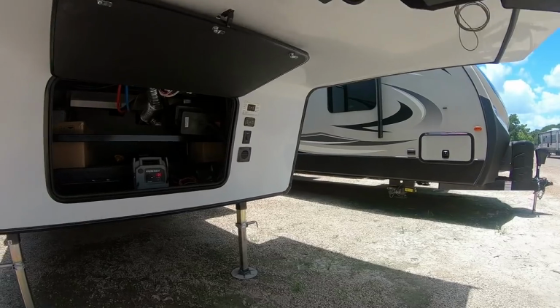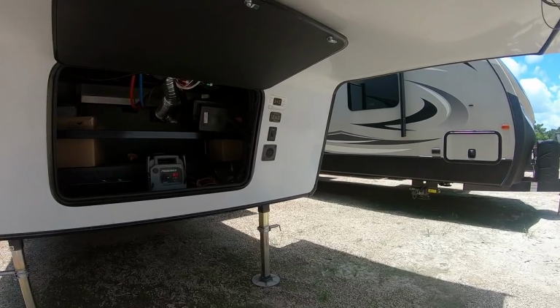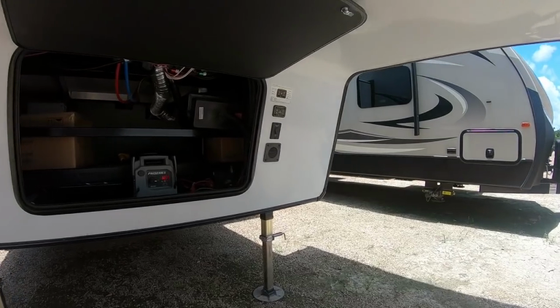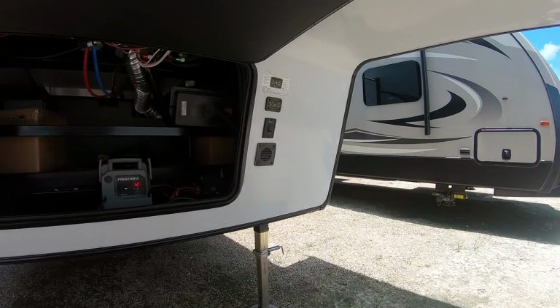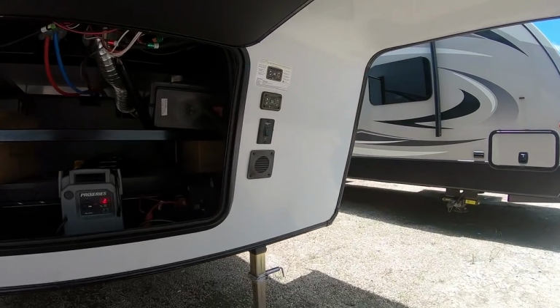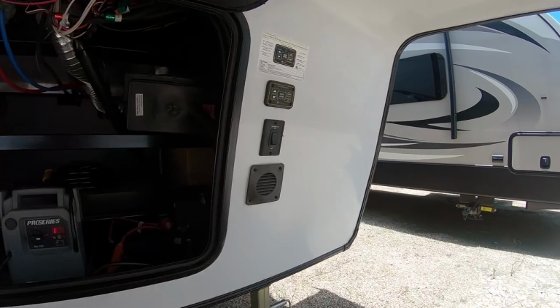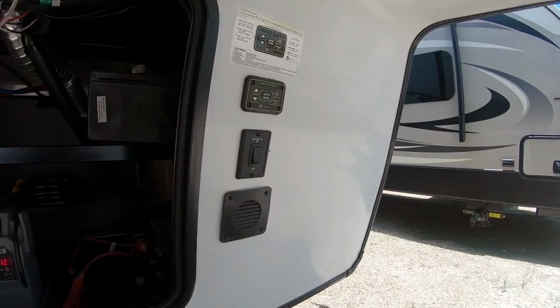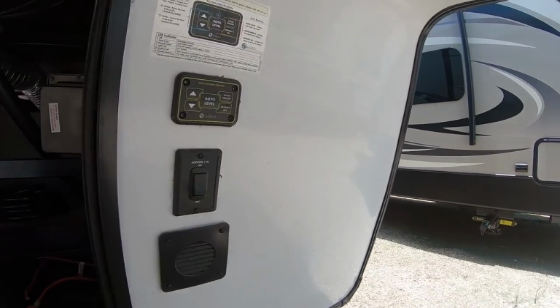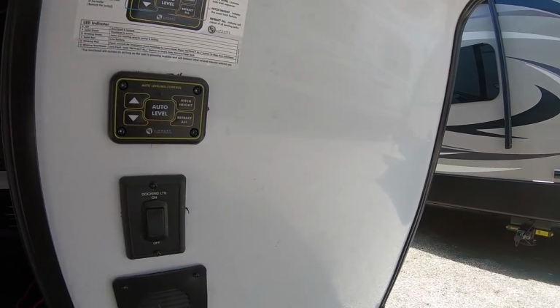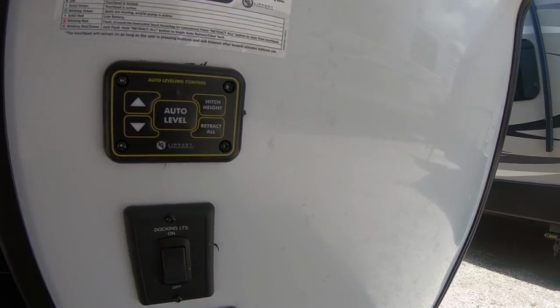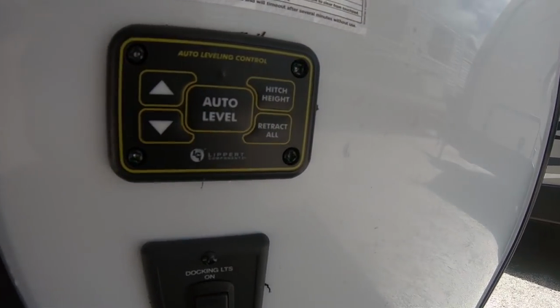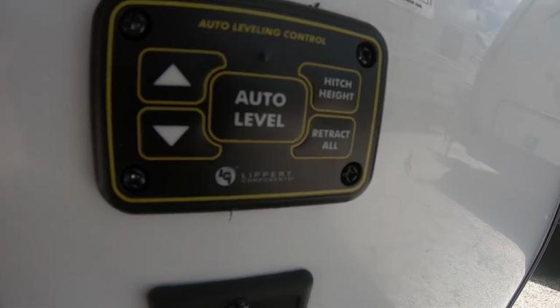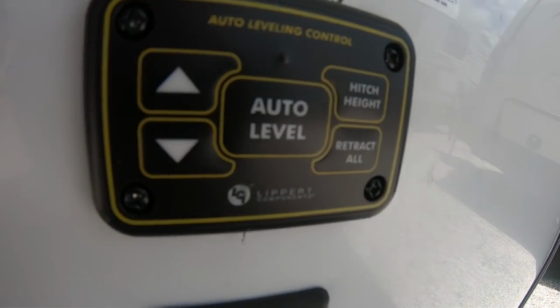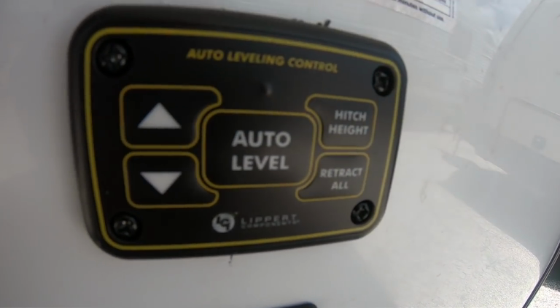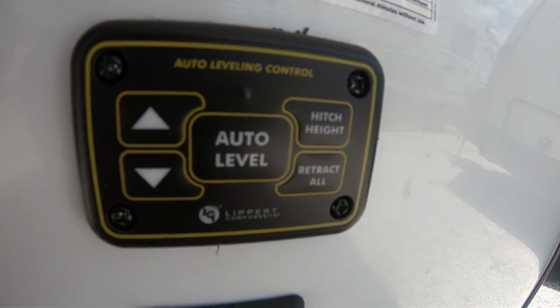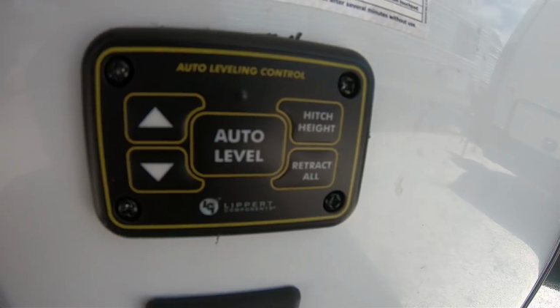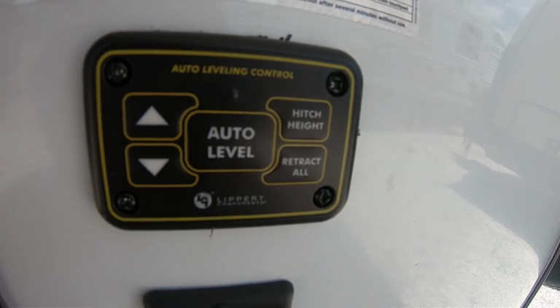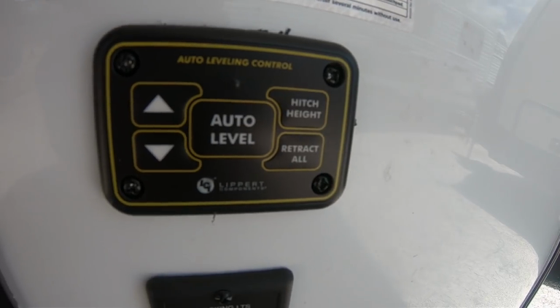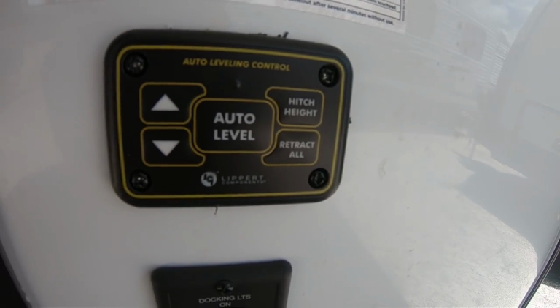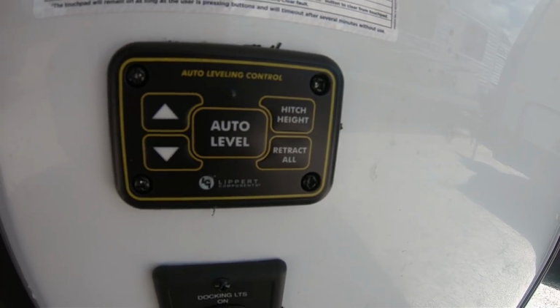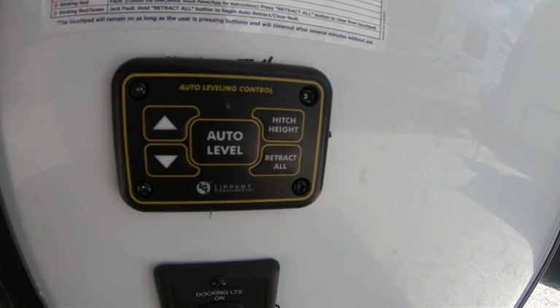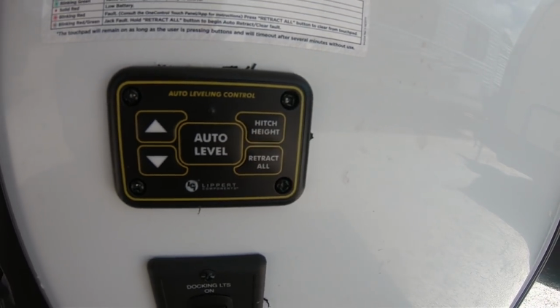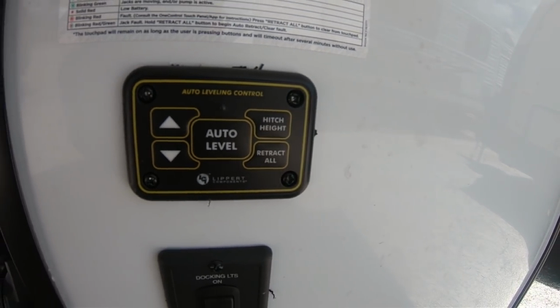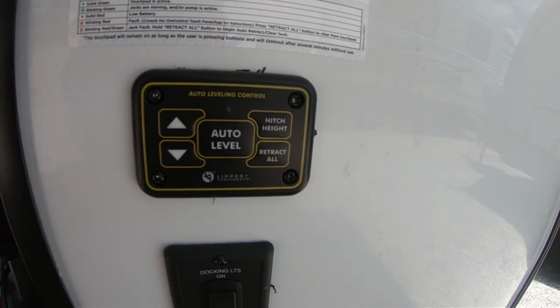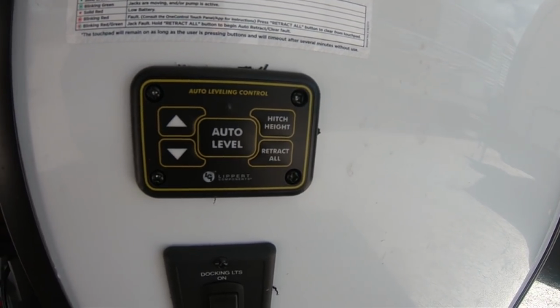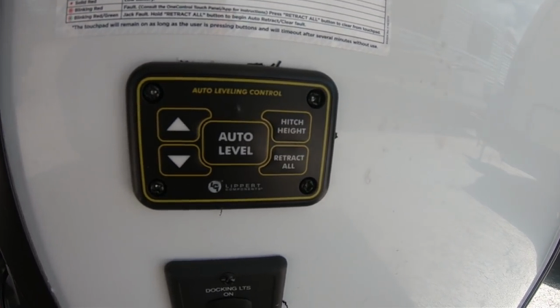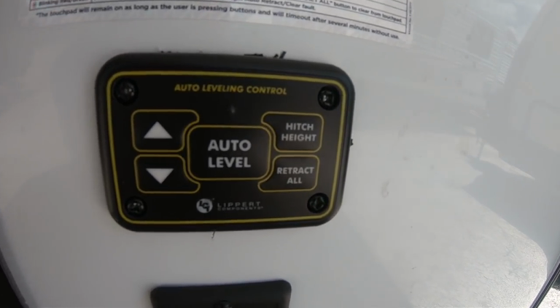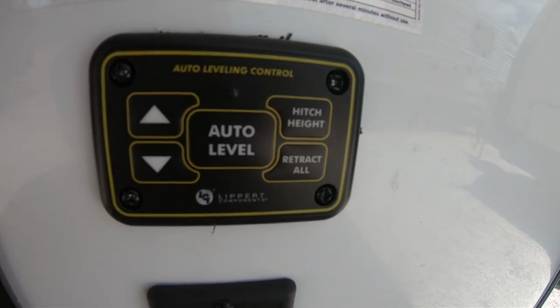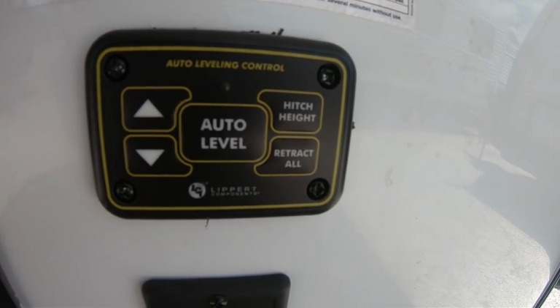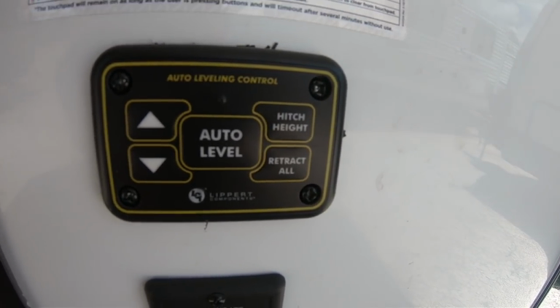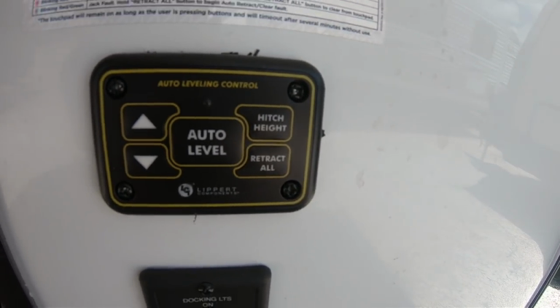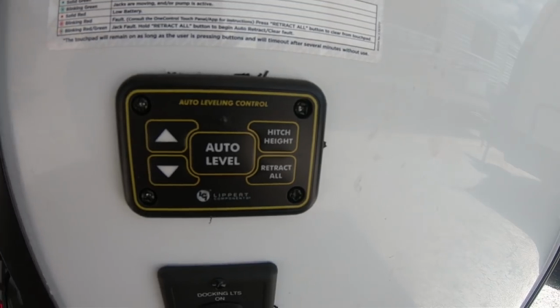This is a really impressive feature. It does have auto level. All you have to do is press one button, sit back and watch. It will do all the work for you. Saves you lots of time and frustration setting up your RV.